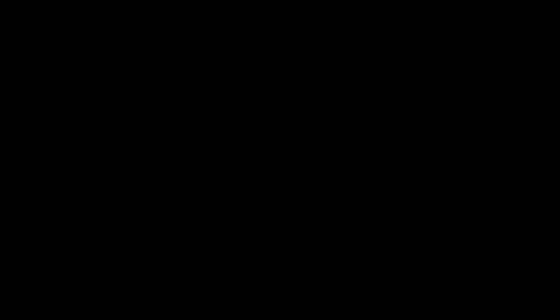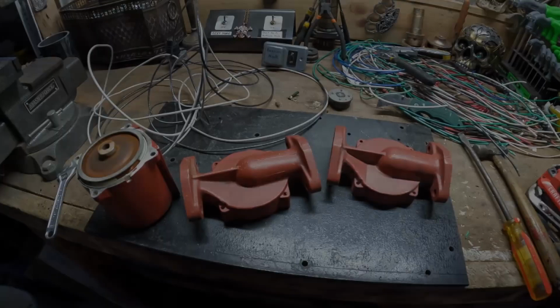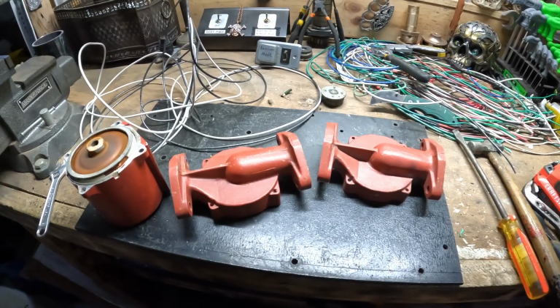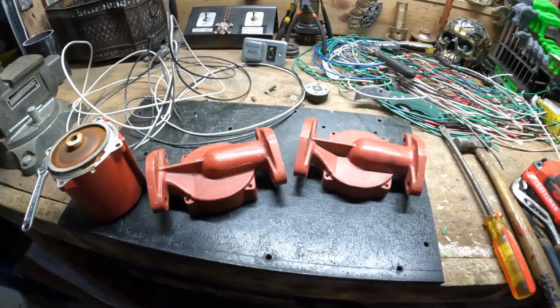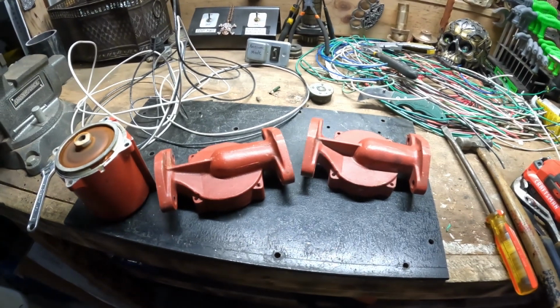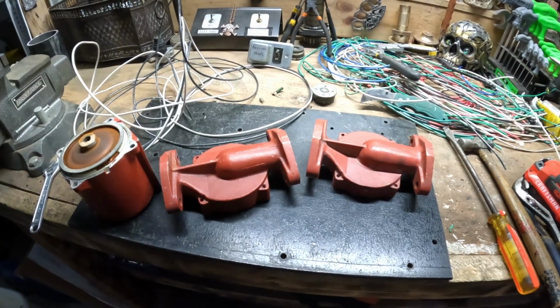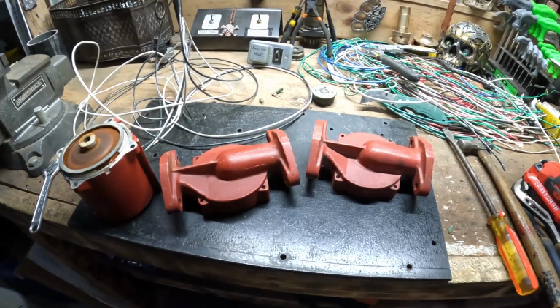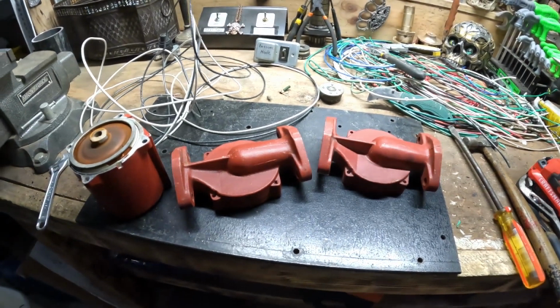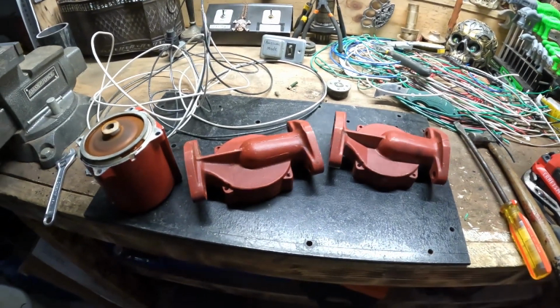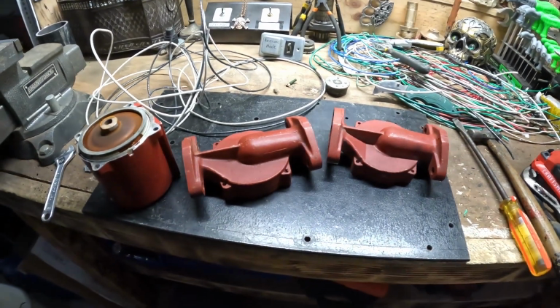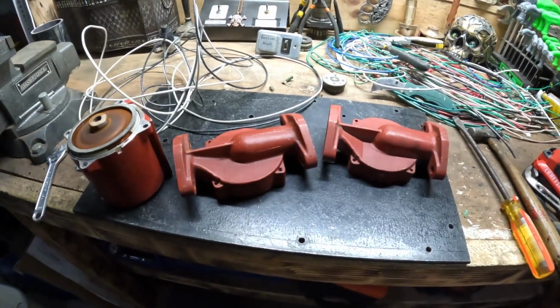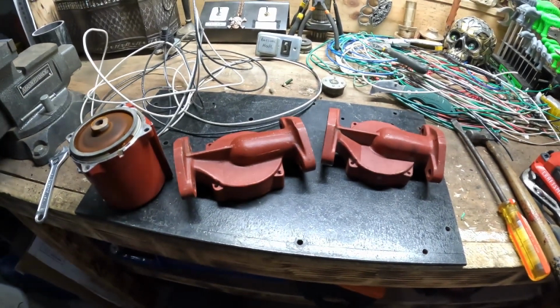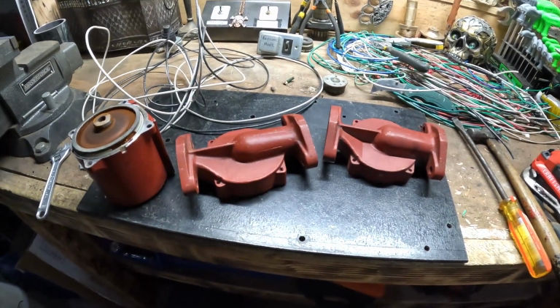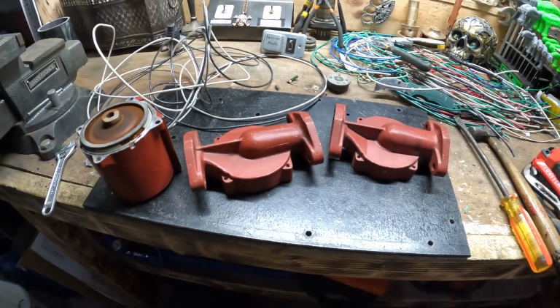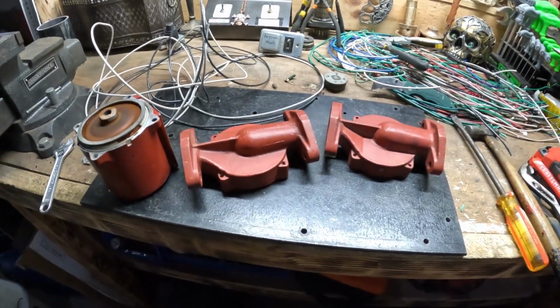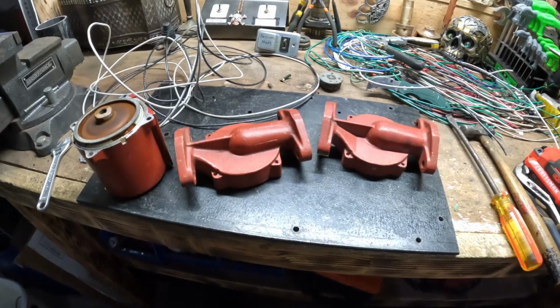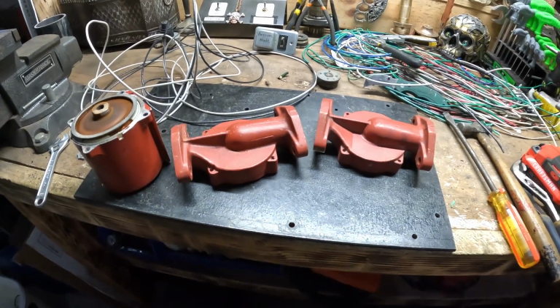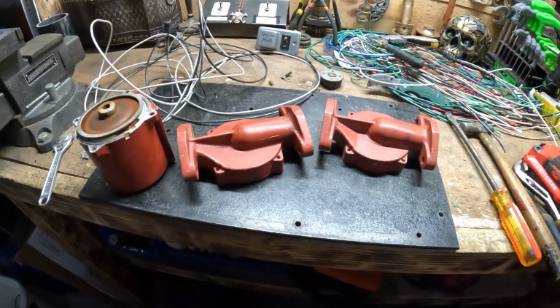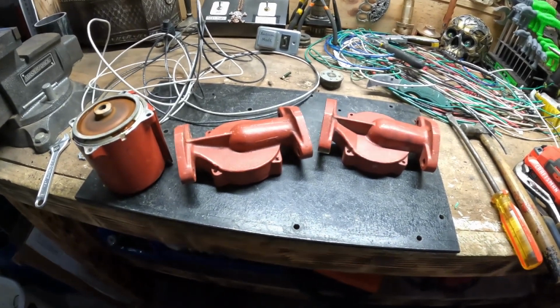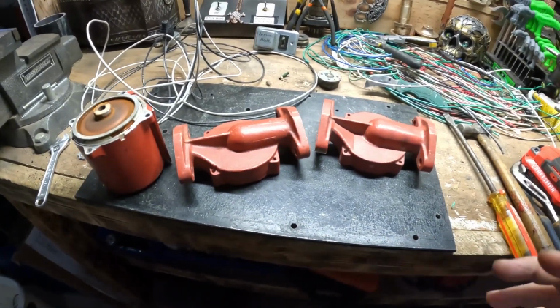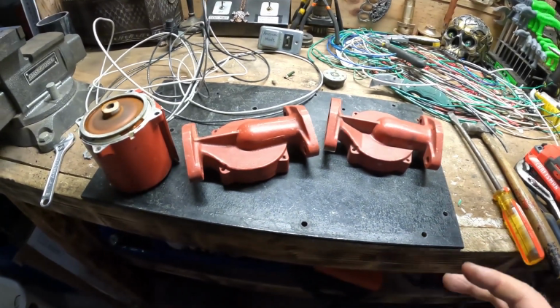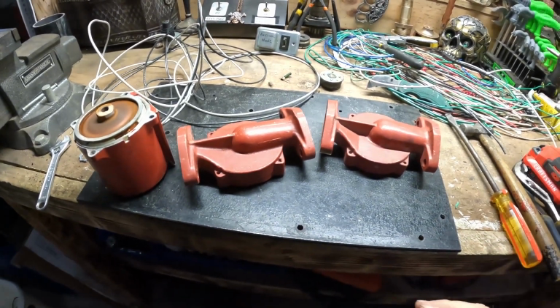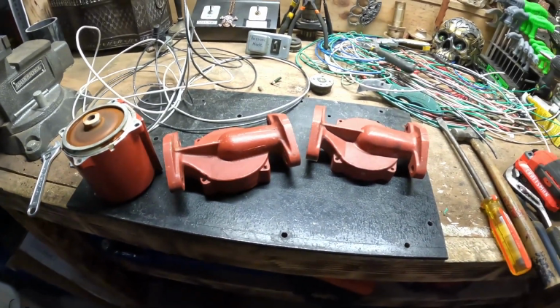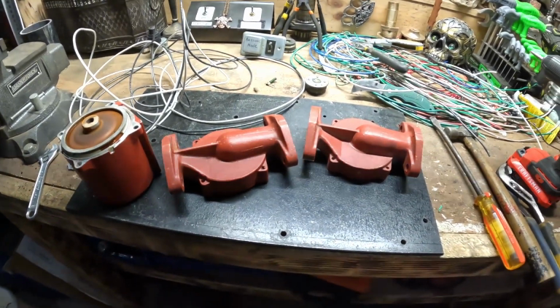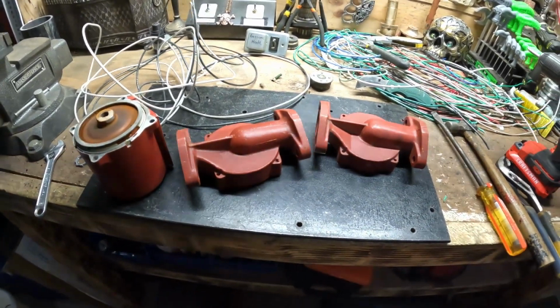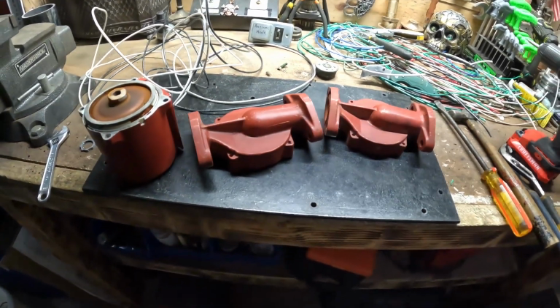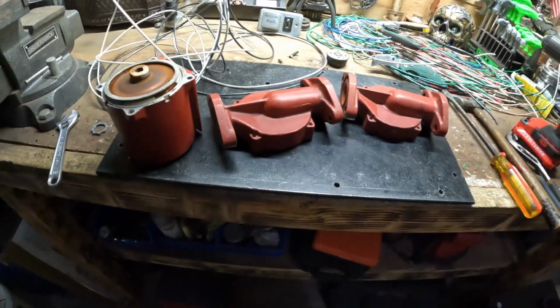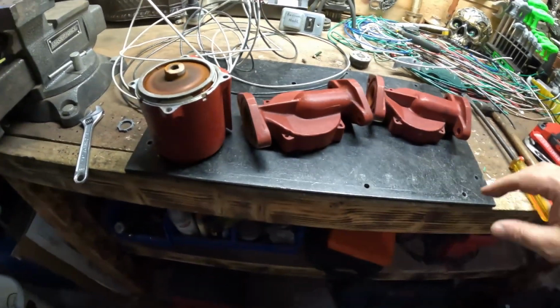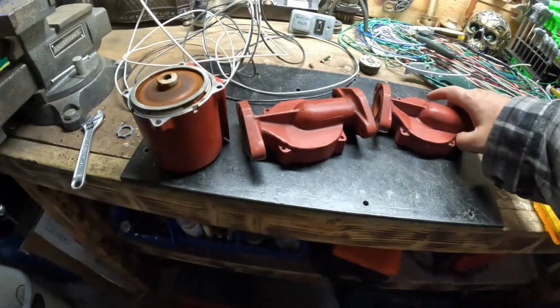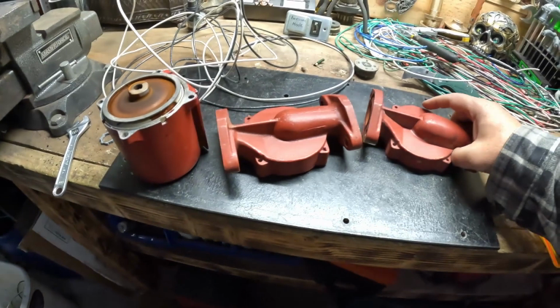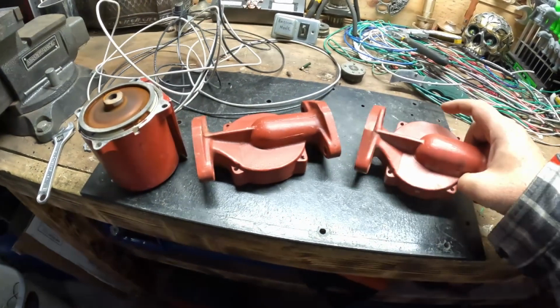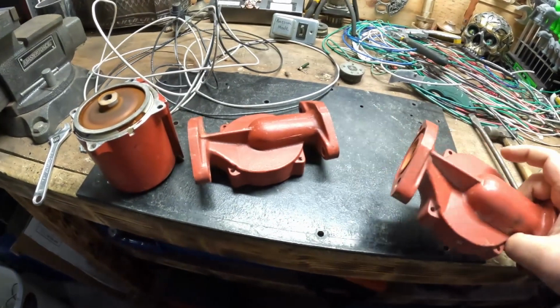I wanted to show you this real quick. I took in a bunch of metal to the recycler today. One of the bins I had was cast aluminum, and I had this in the bin.